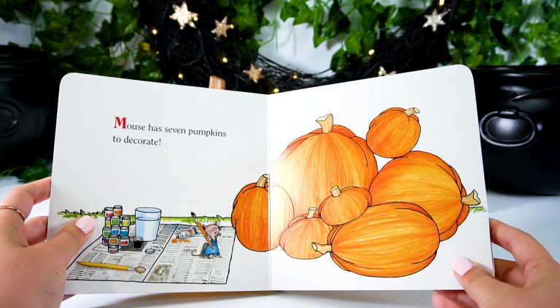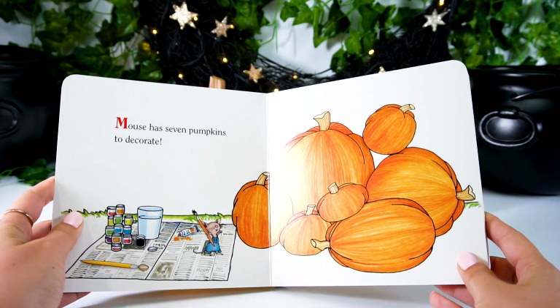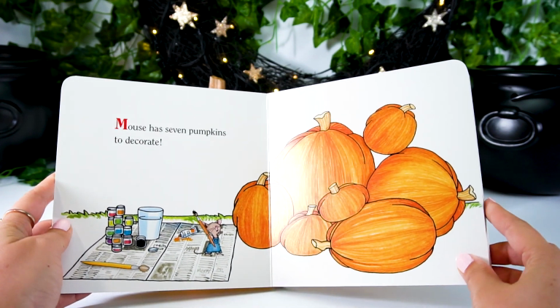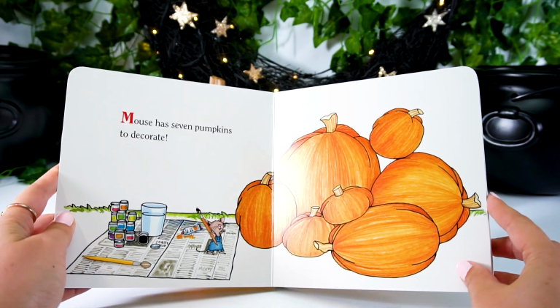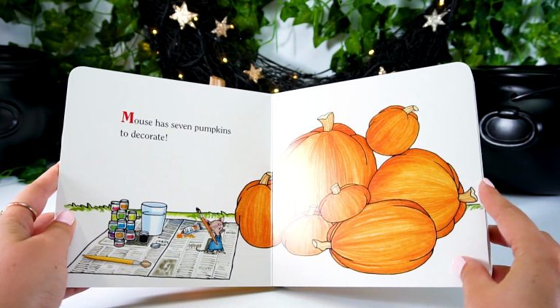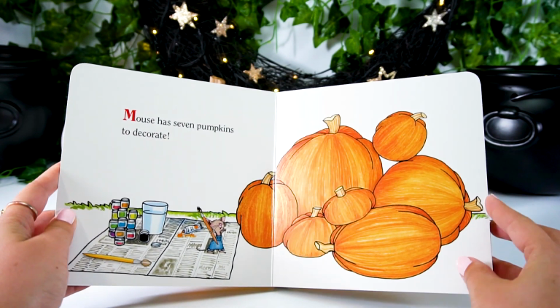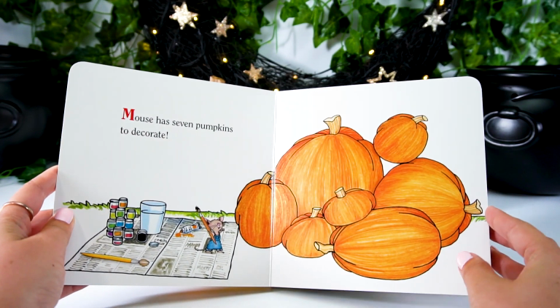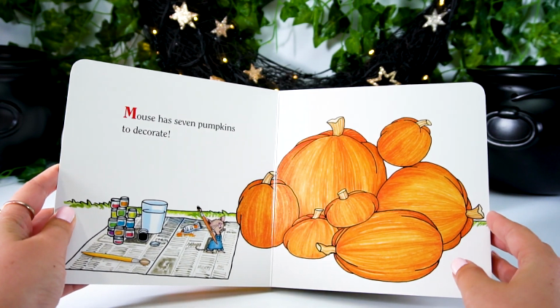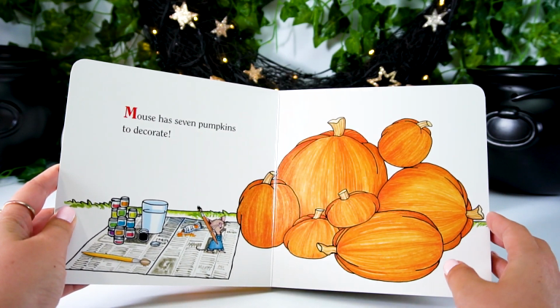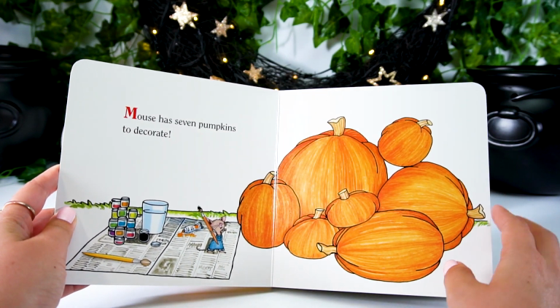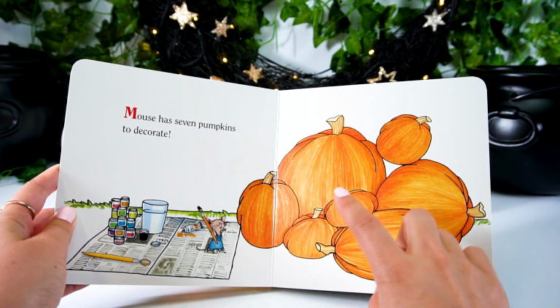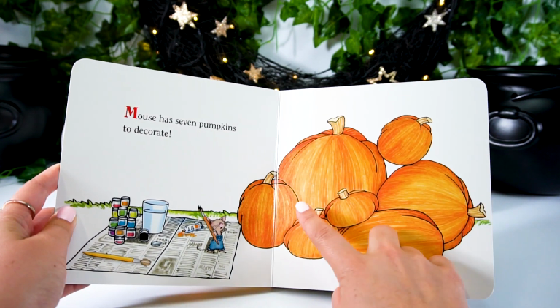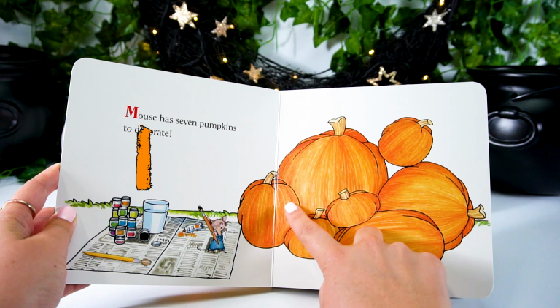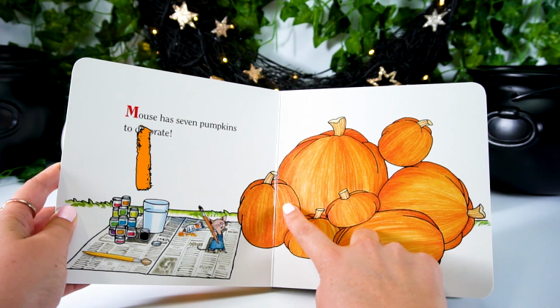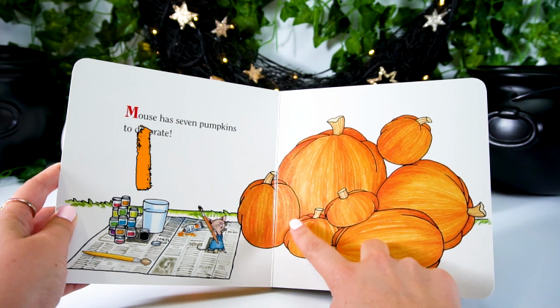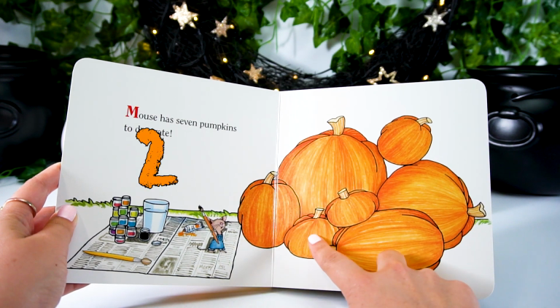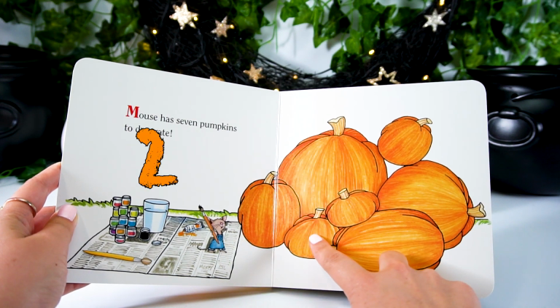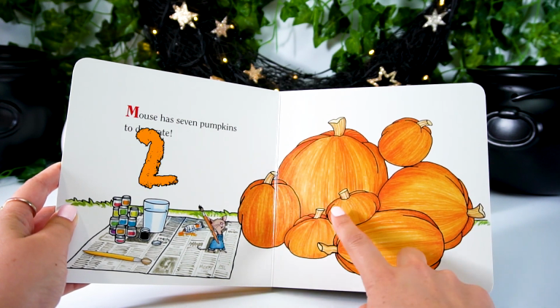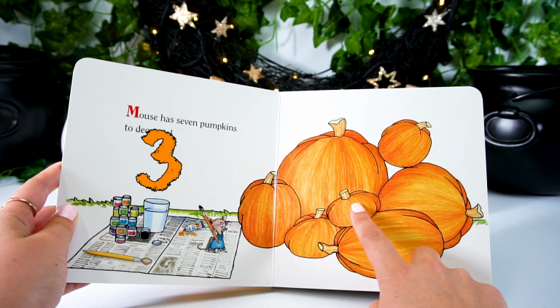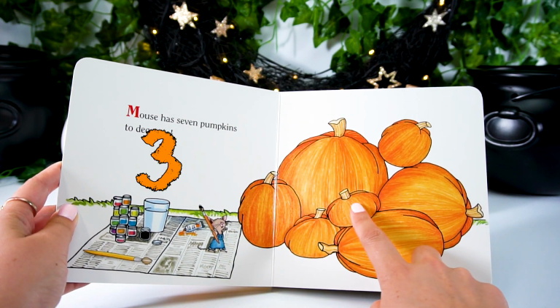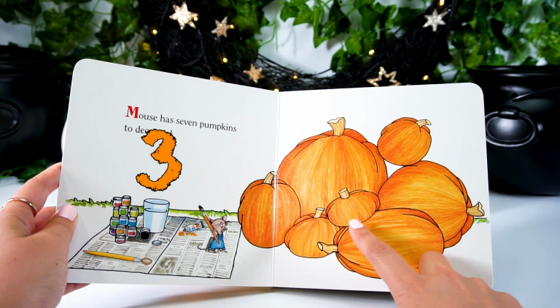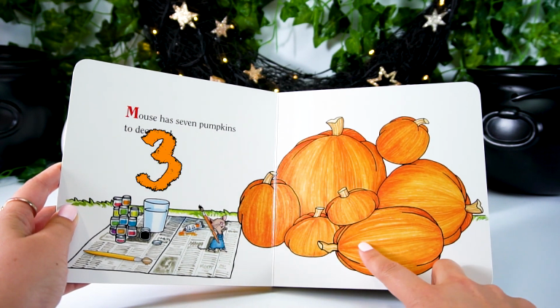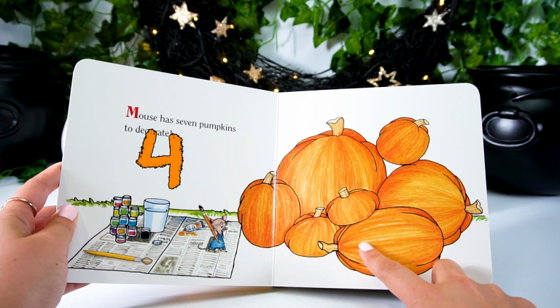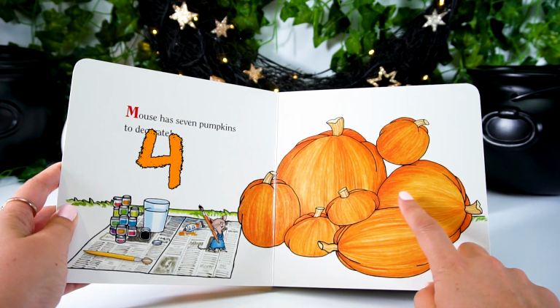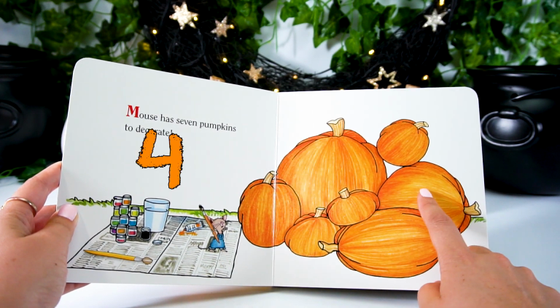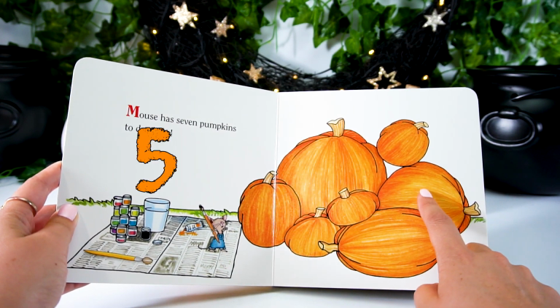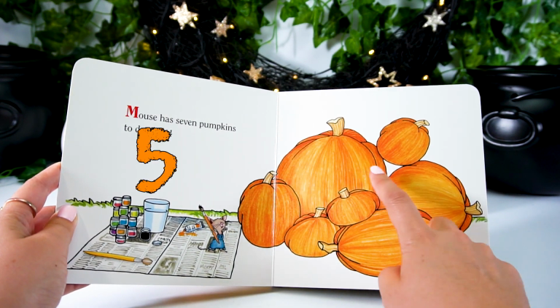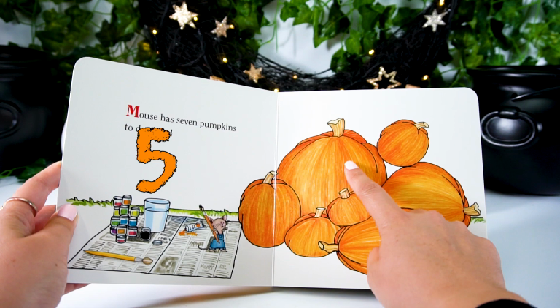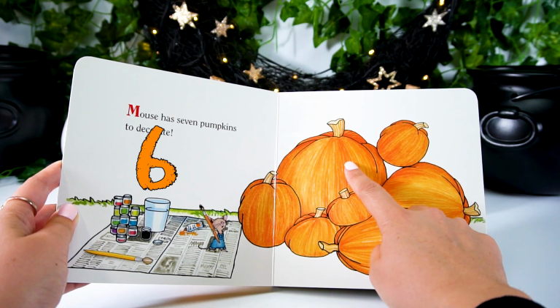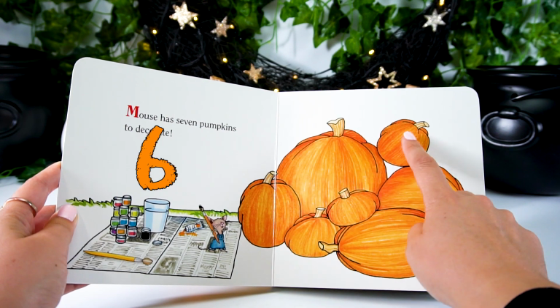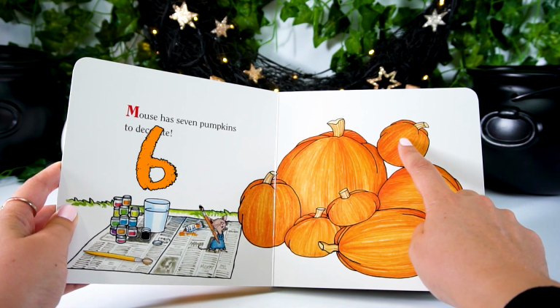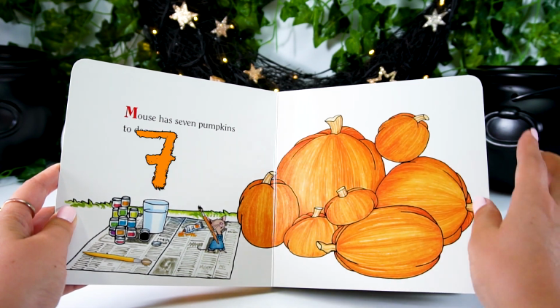Mouse has seven pumpkins to decorate. One, two, three, four, five, six, and seven.